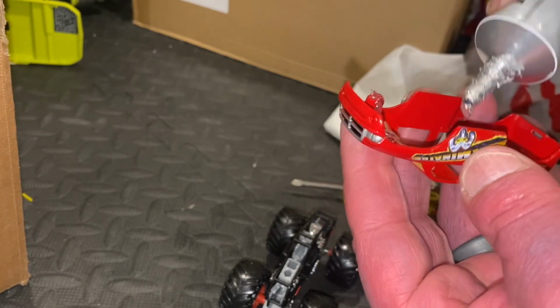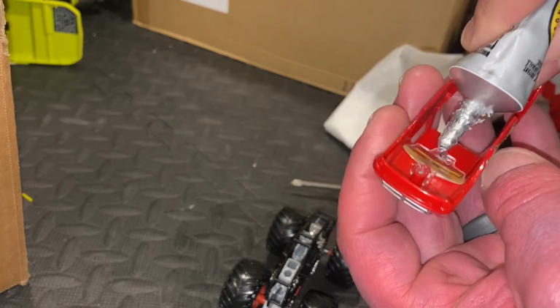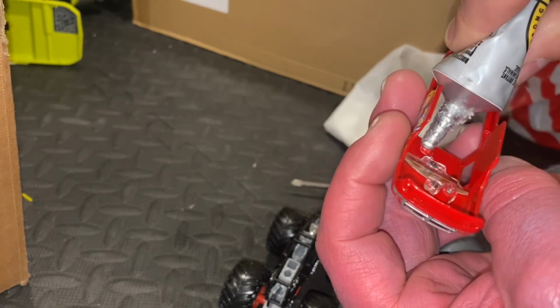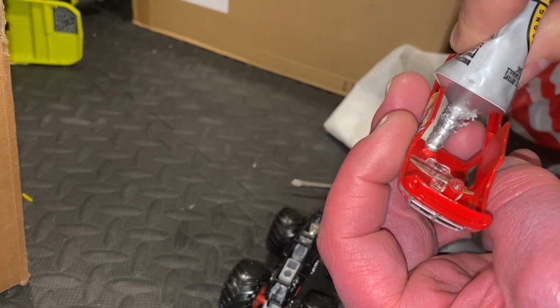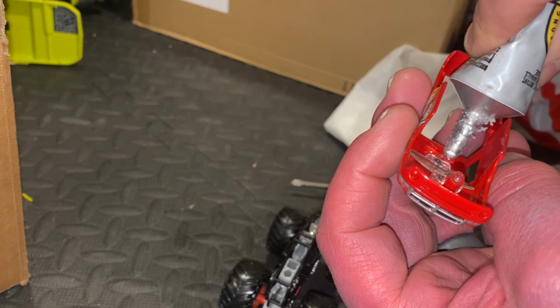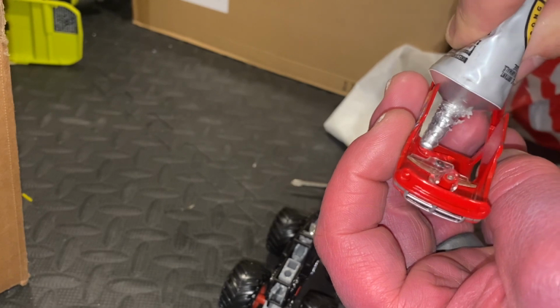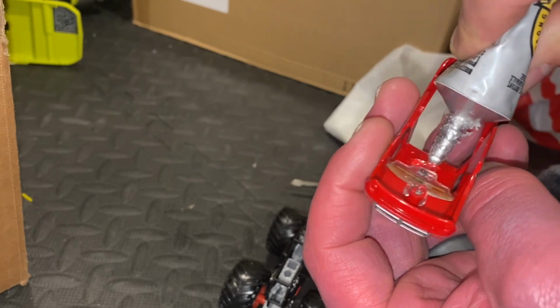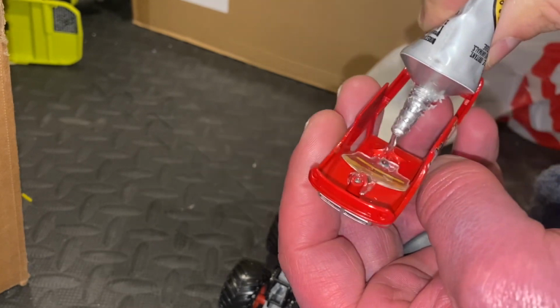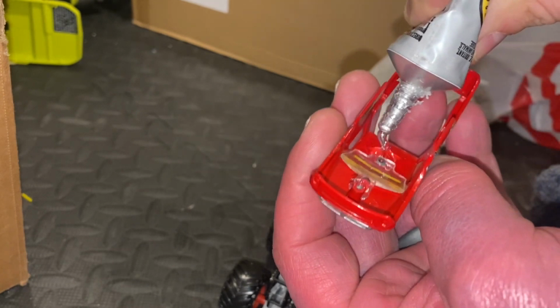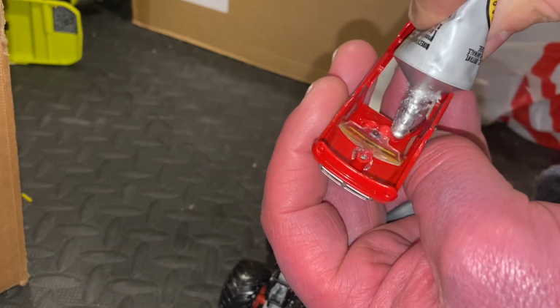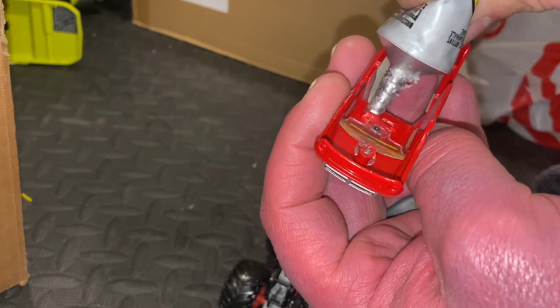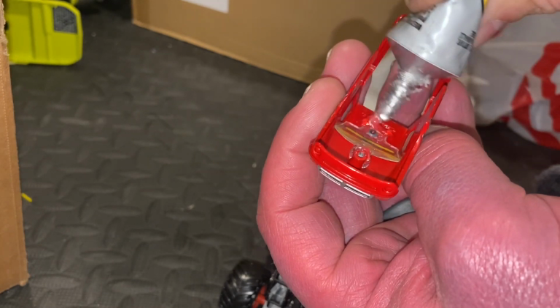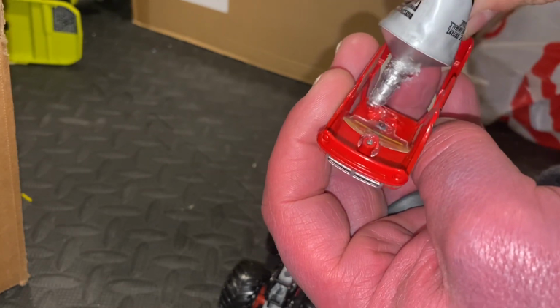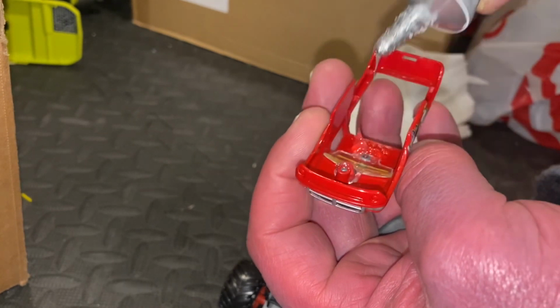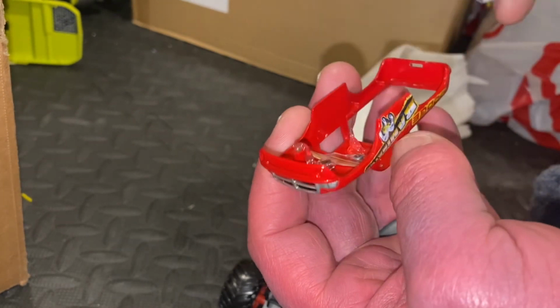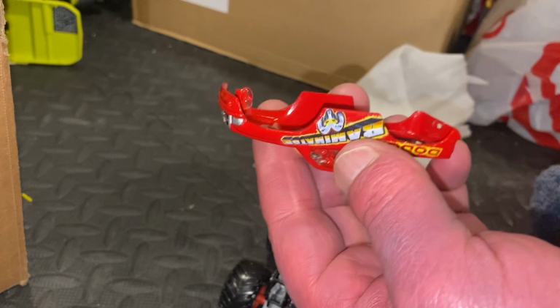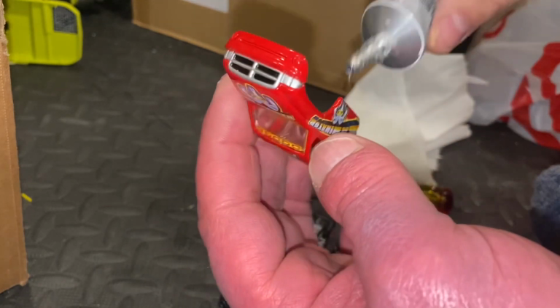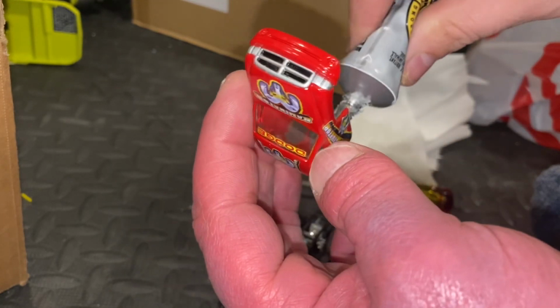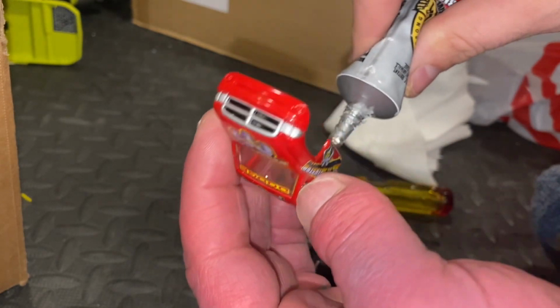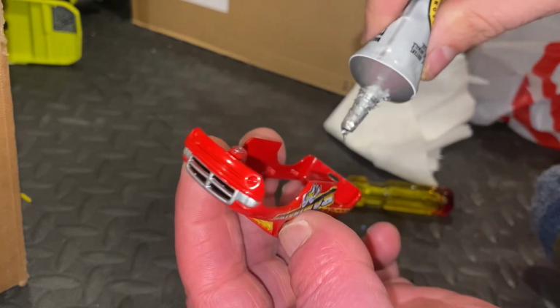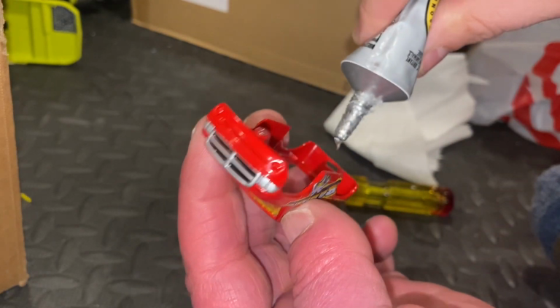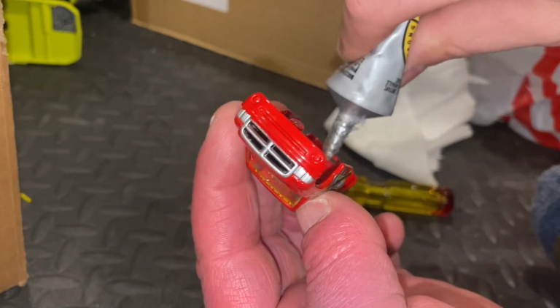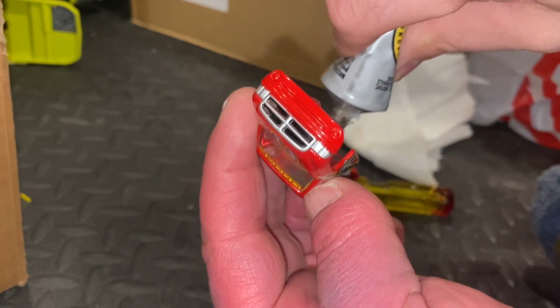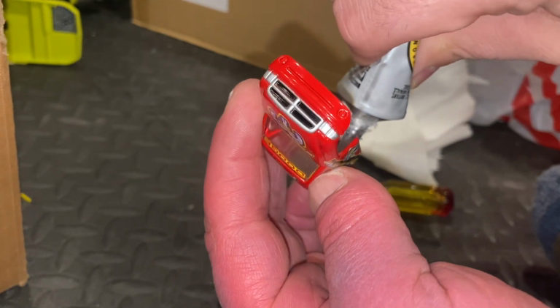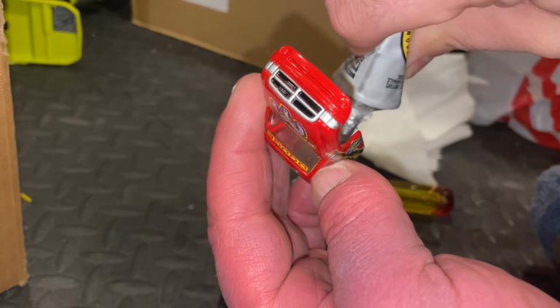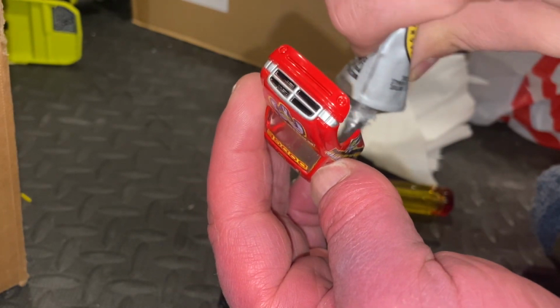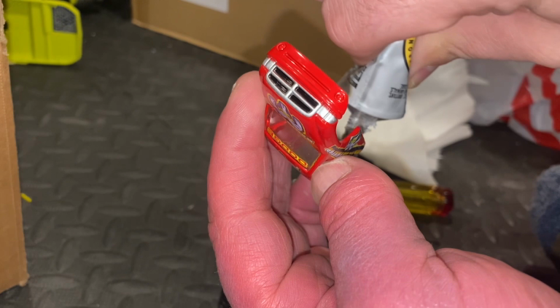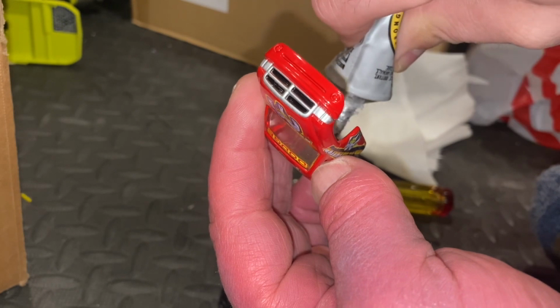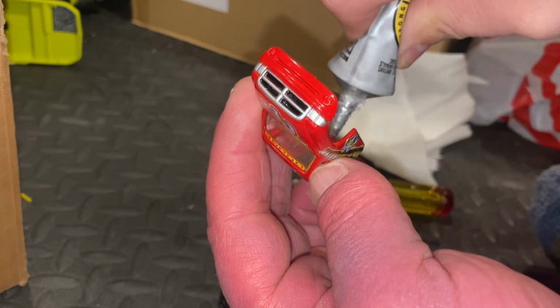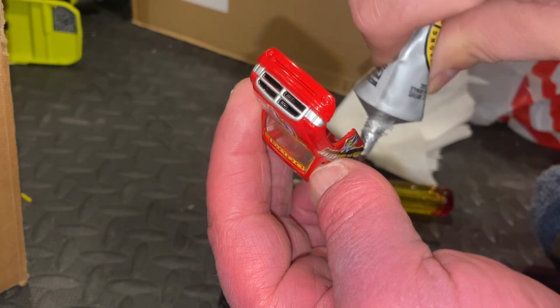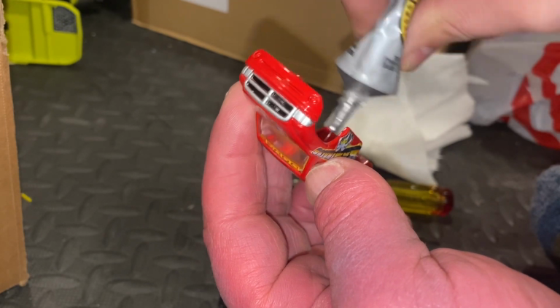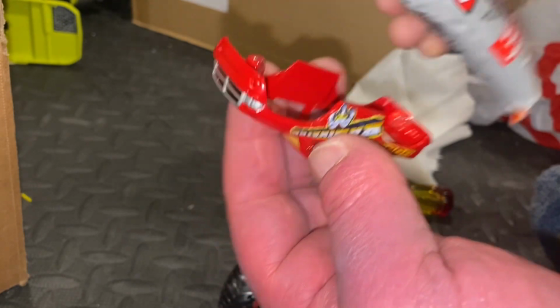I glue it on there pretty good — the roof there, and on the rear here at the rear tailgate. That's where it's going to make contact with the roll cage.